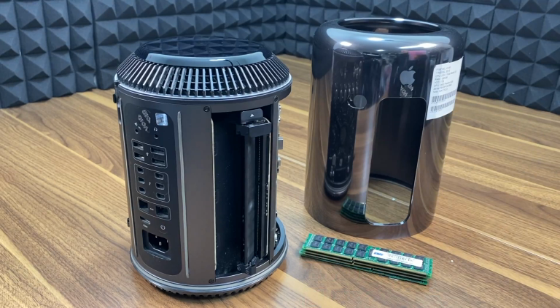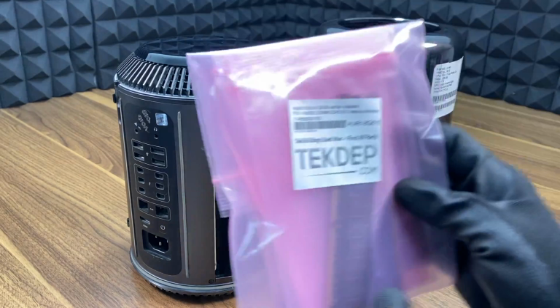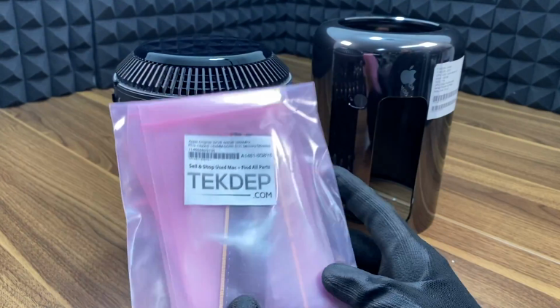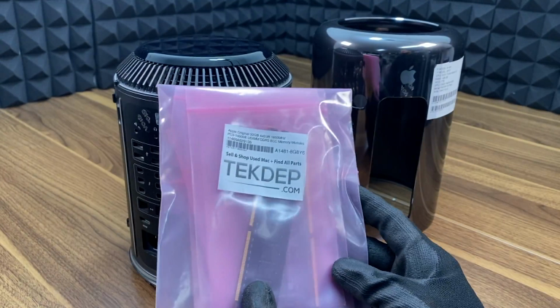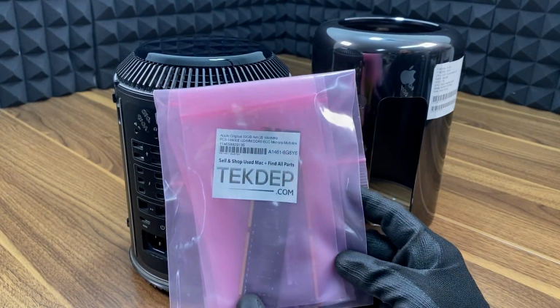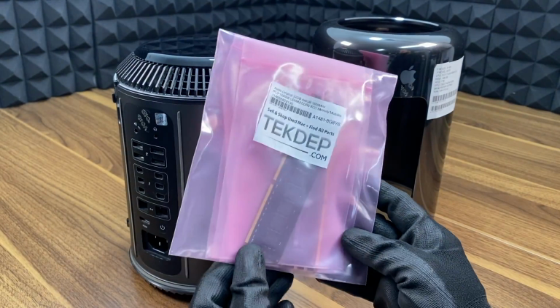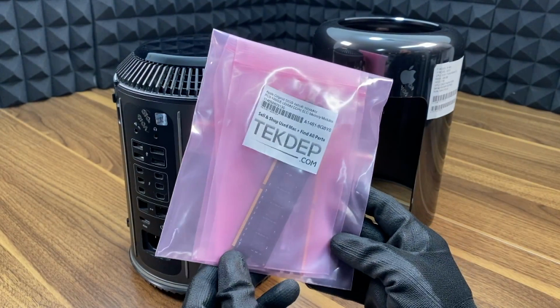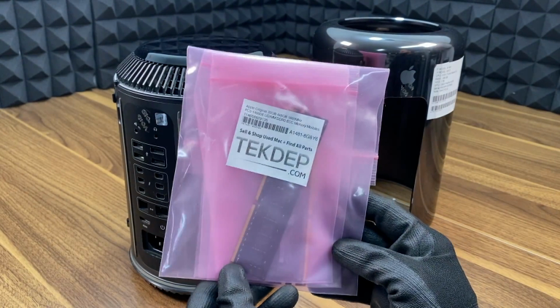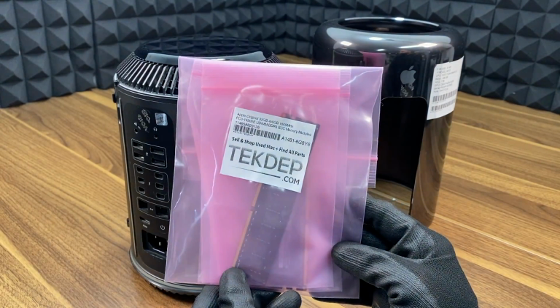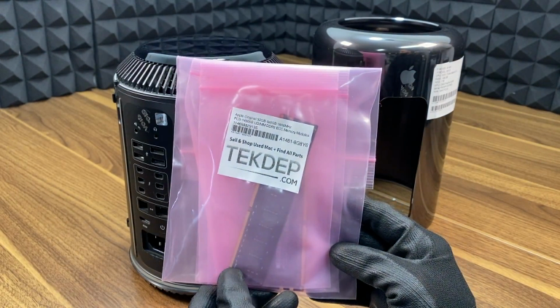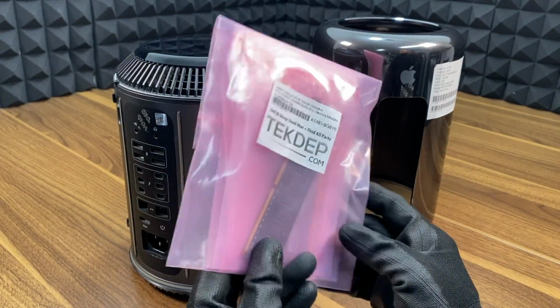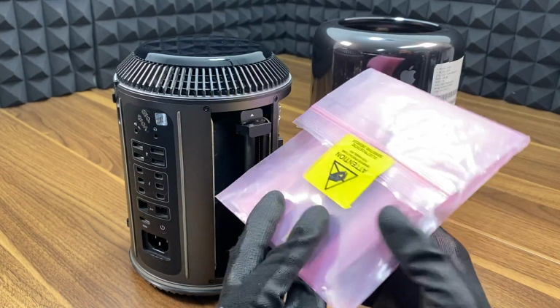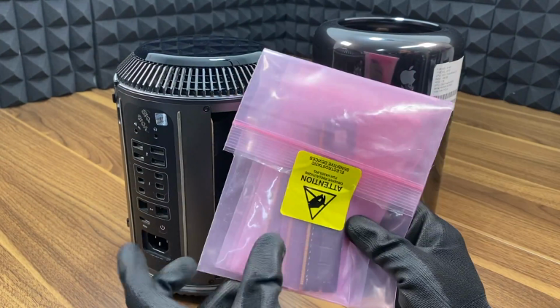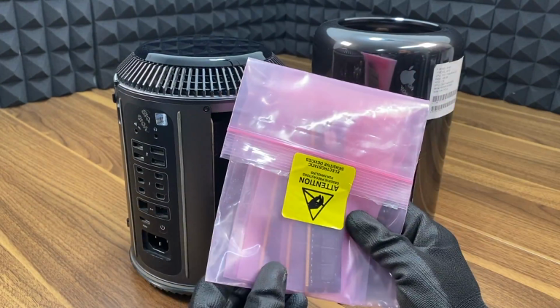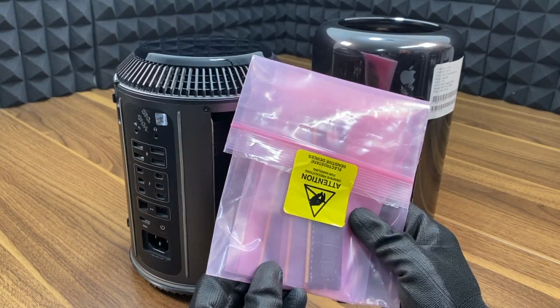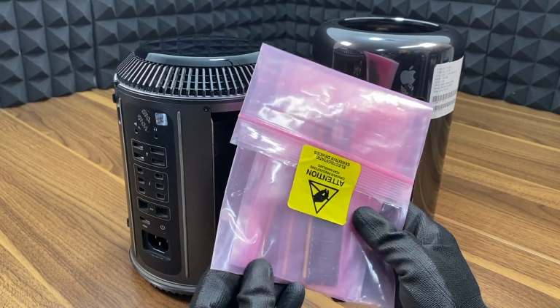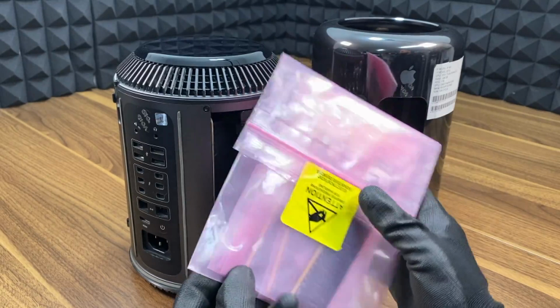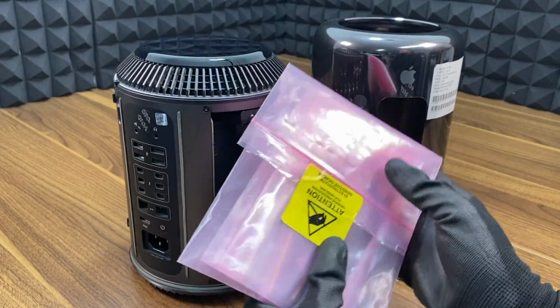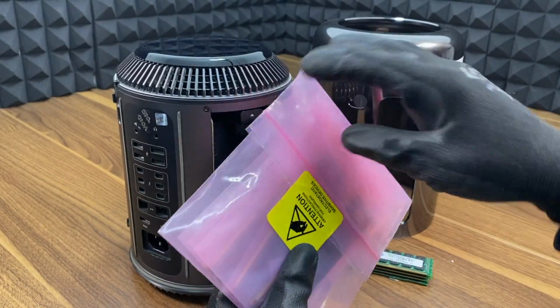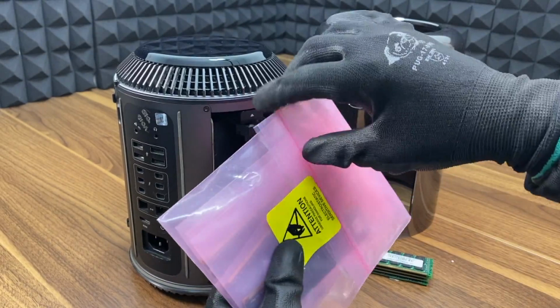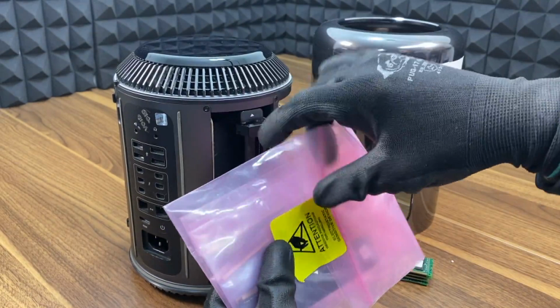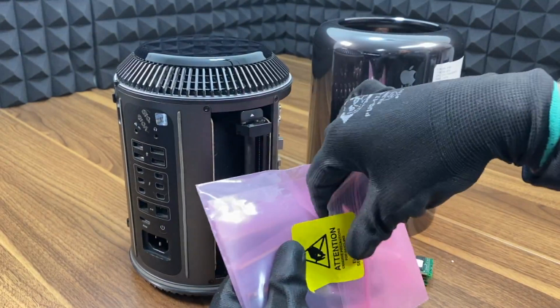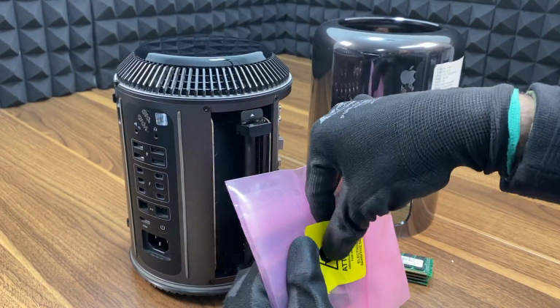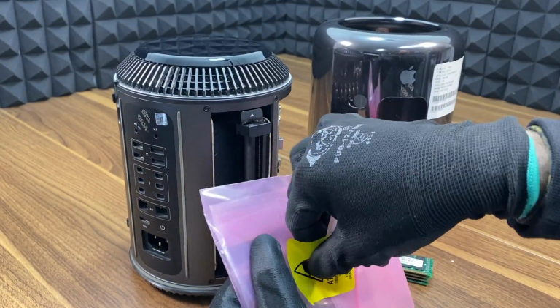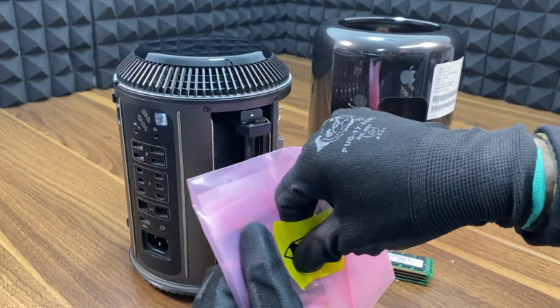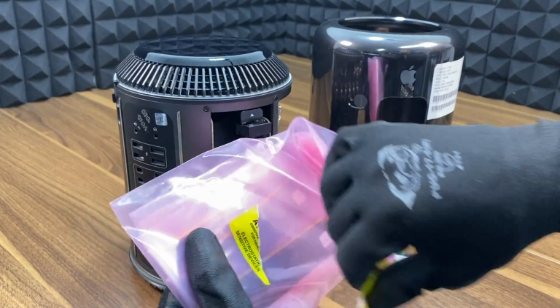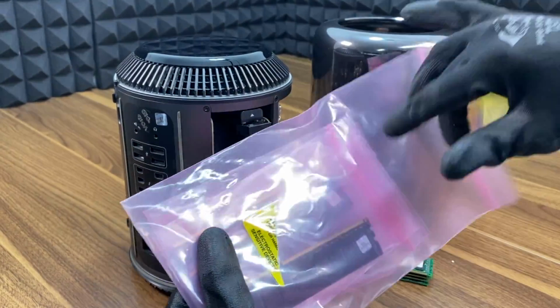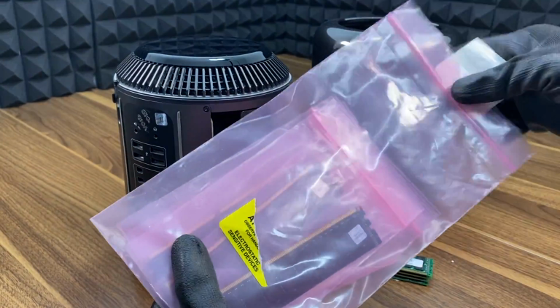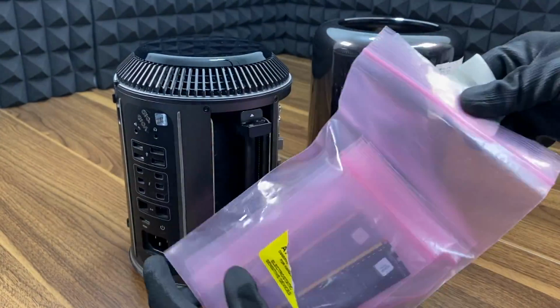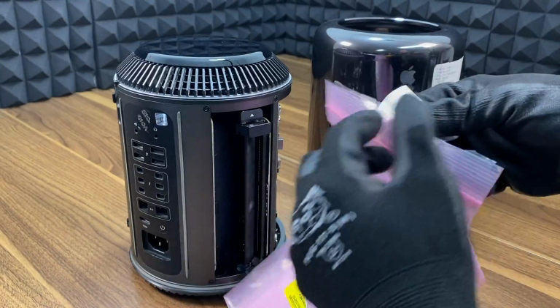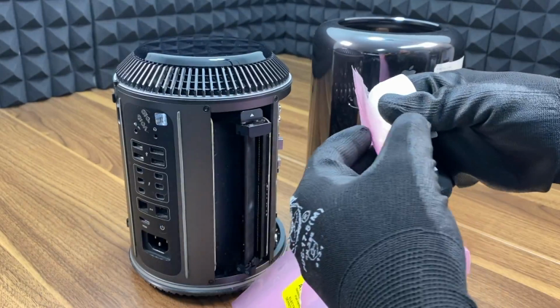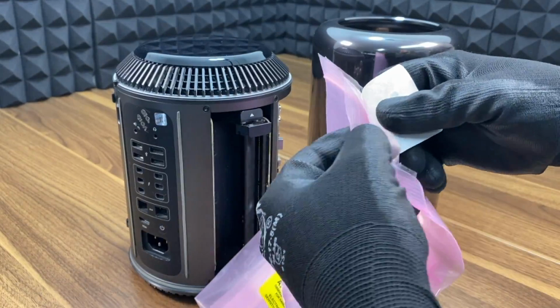Next, it's time to install the new RAM modules. Keep in mind you can install up to four 32GB RAM modules, totaling 128GB of RAM.